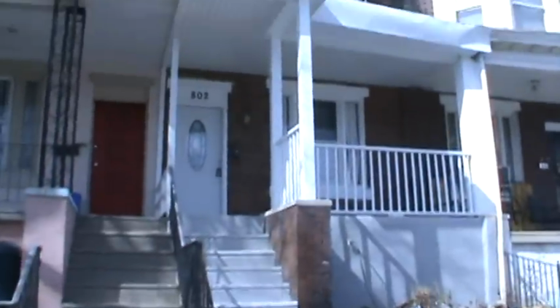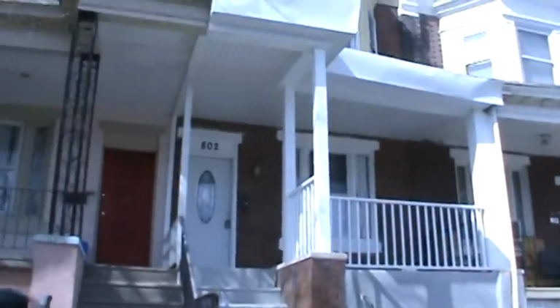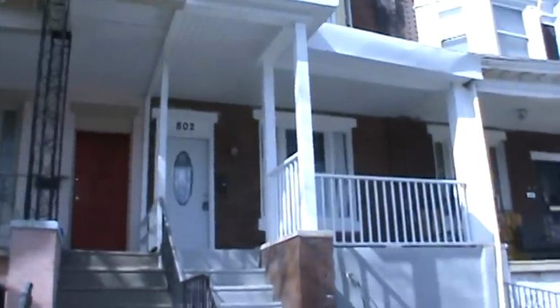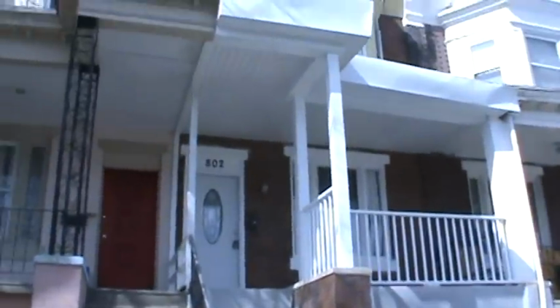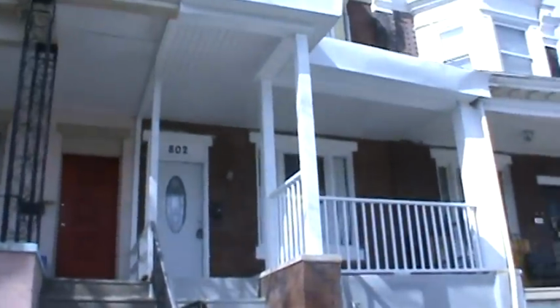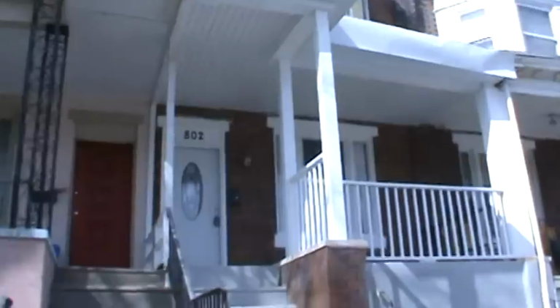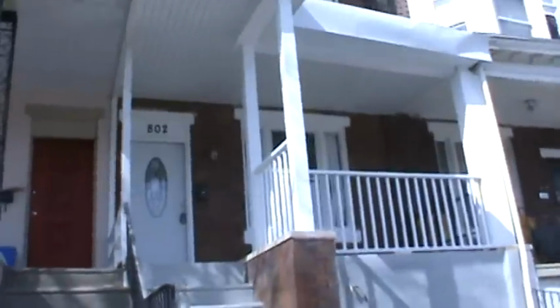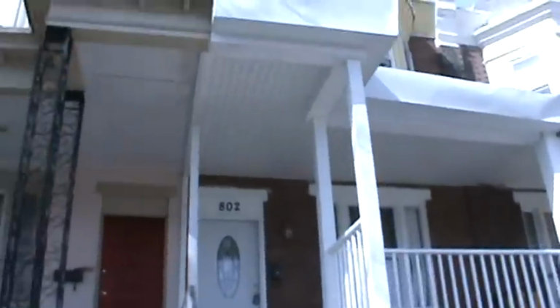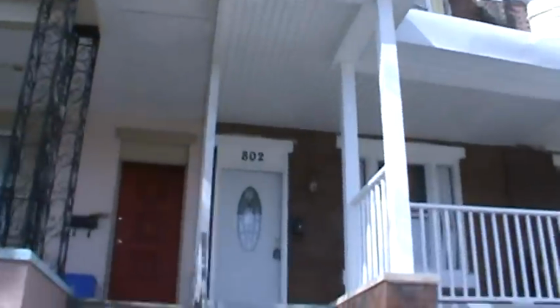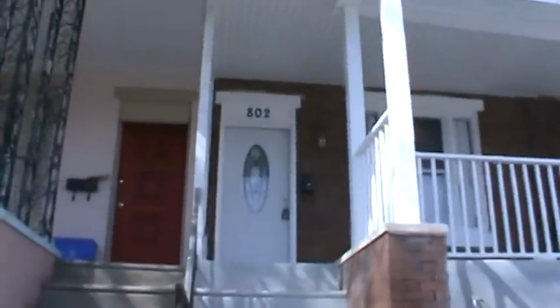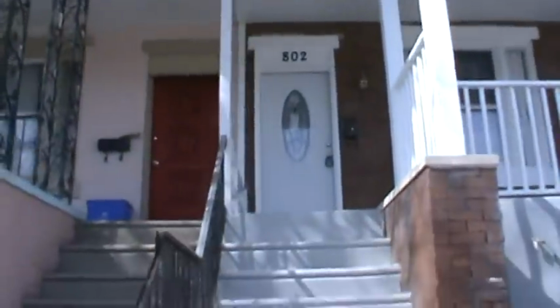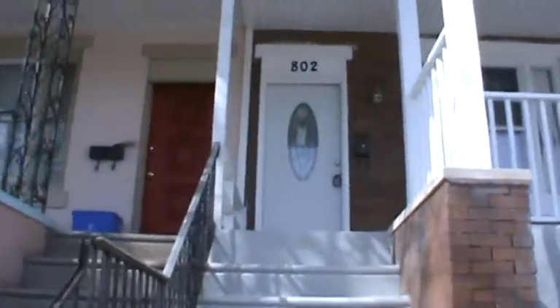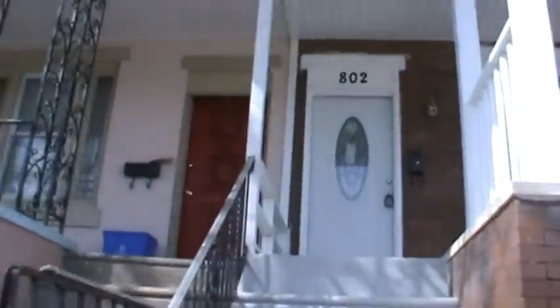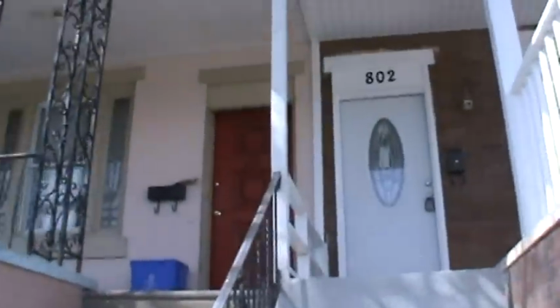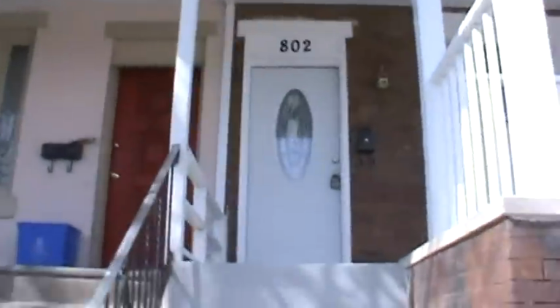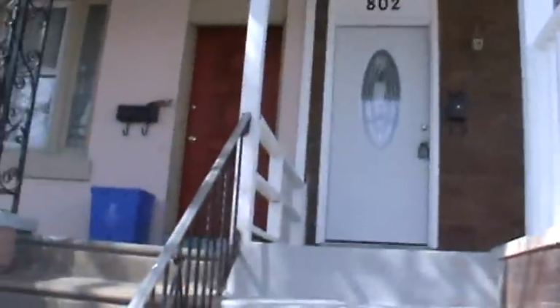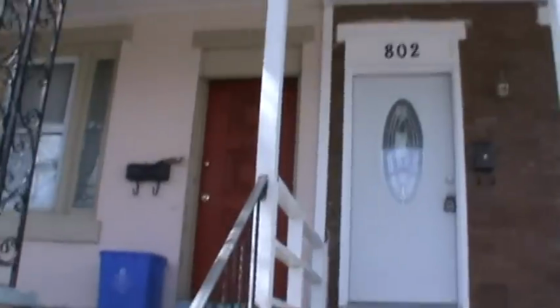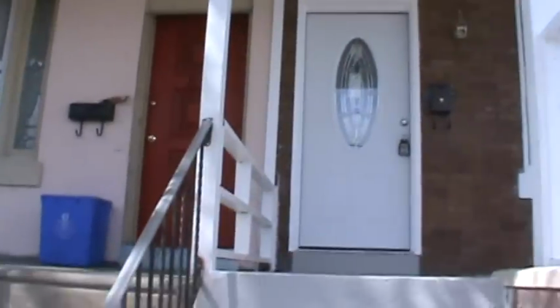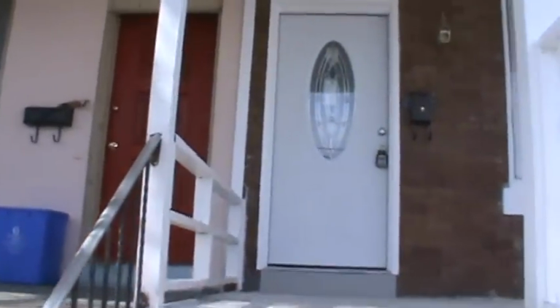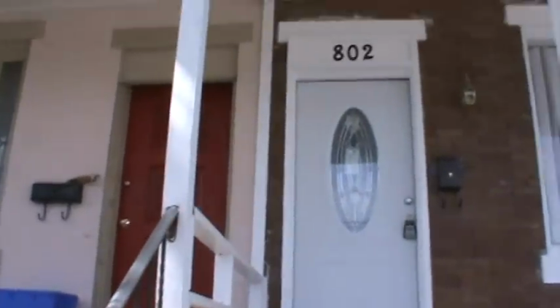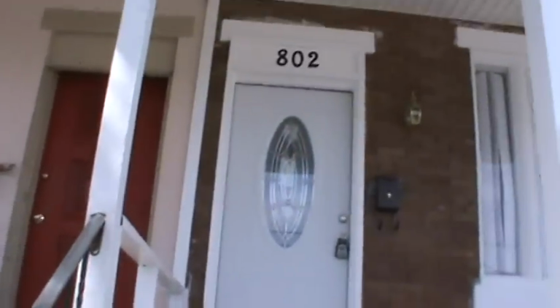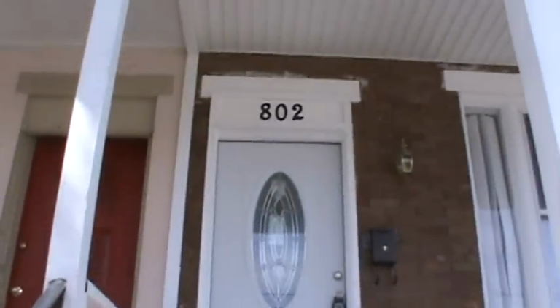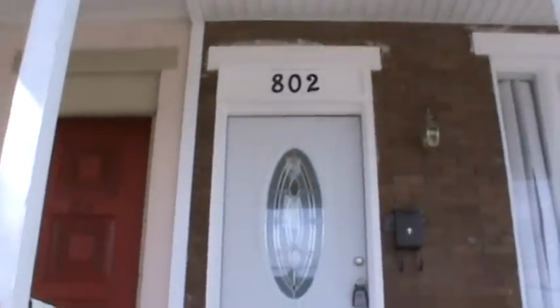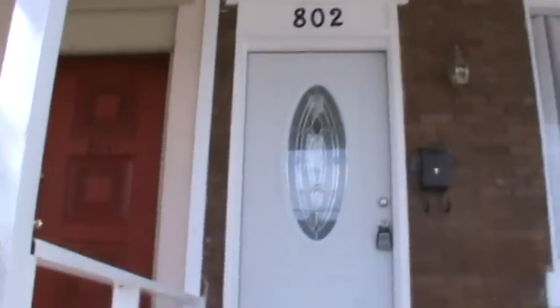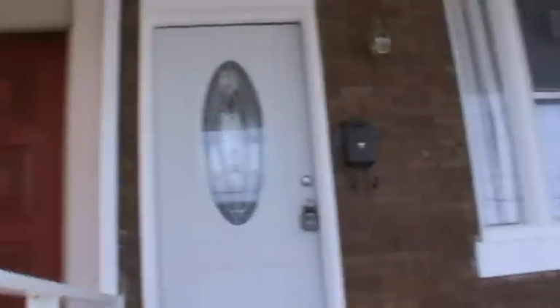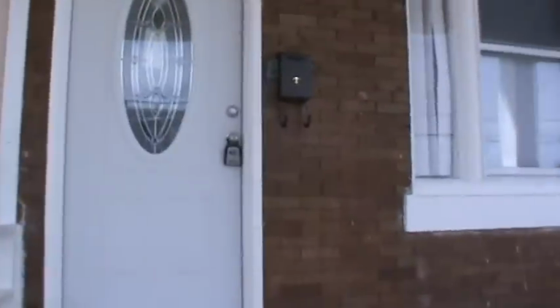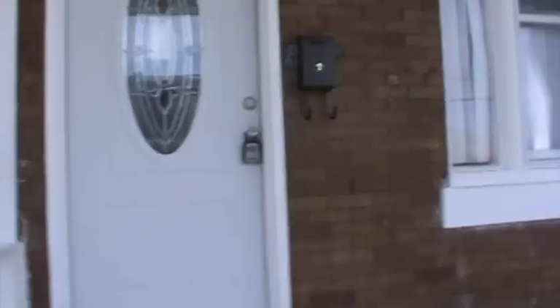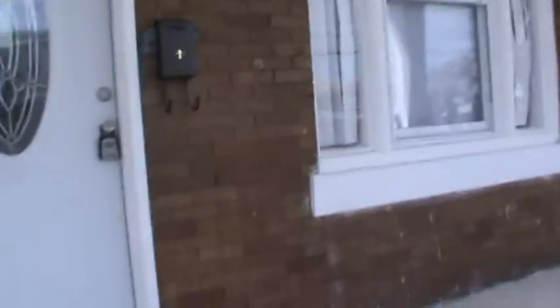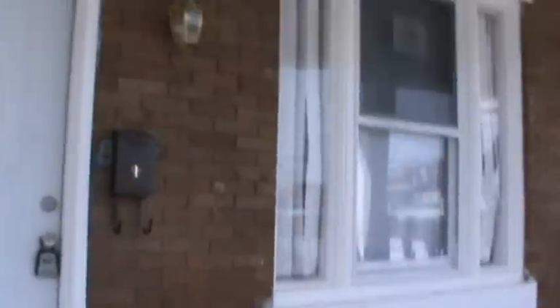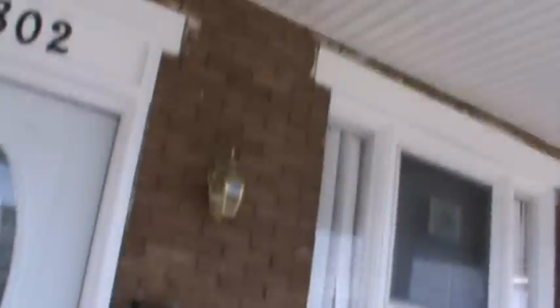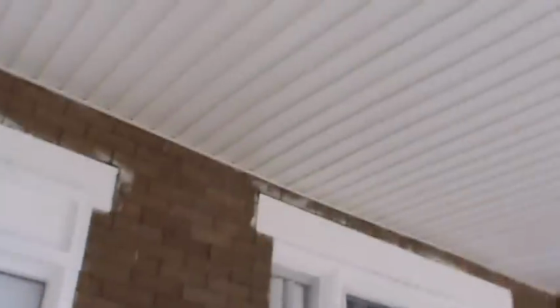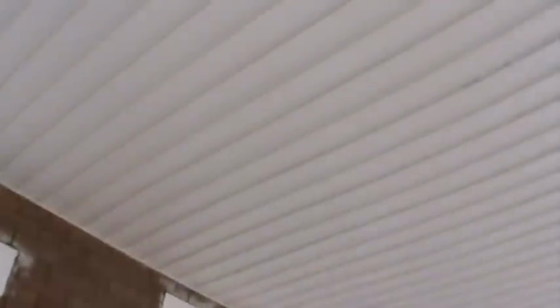This is South 56th Street, West Philadelphia. This property was remodeled by MoreBuilds — website www.morebuilds.com. The porch roof has been repaired.